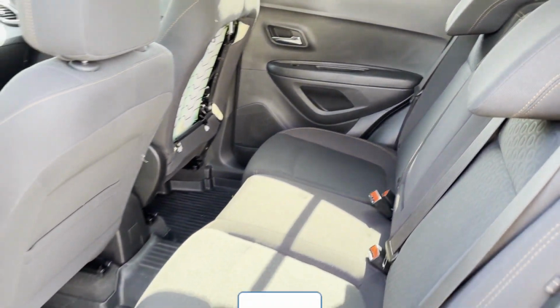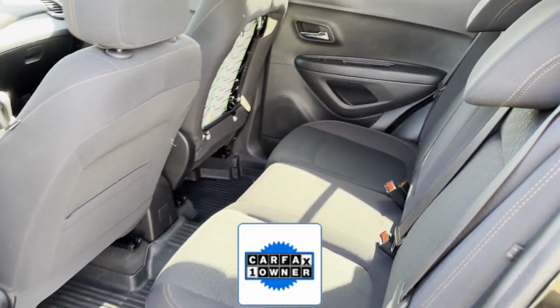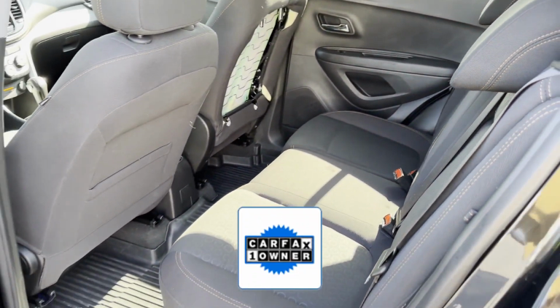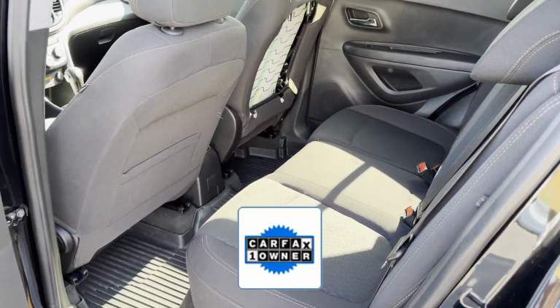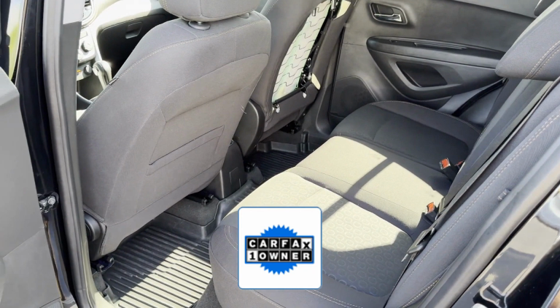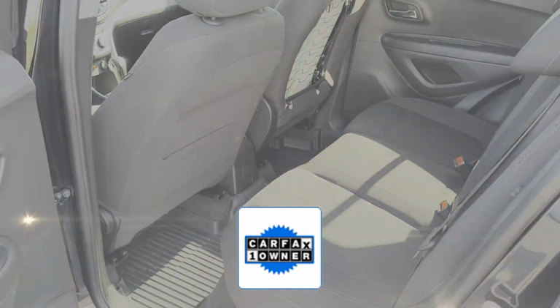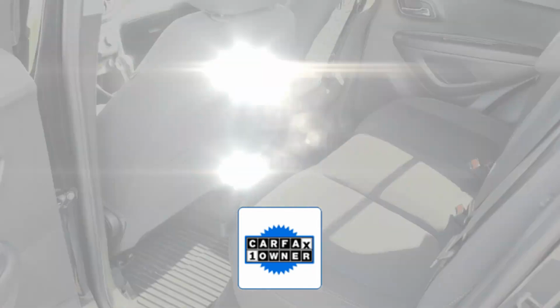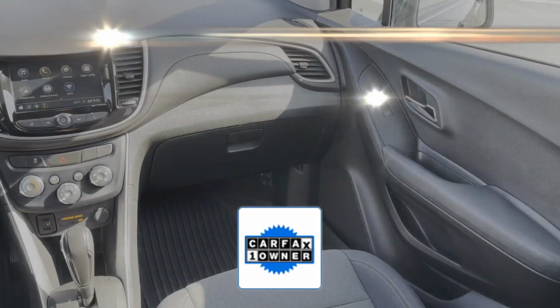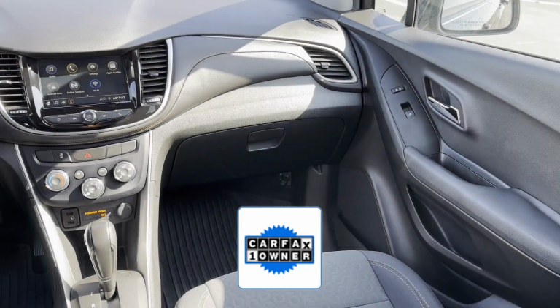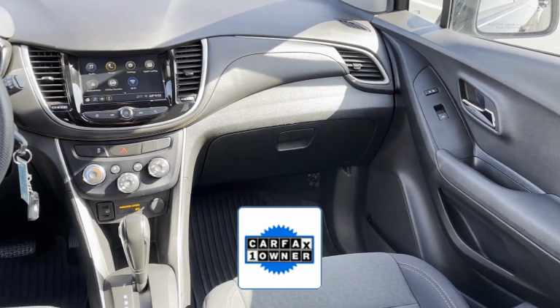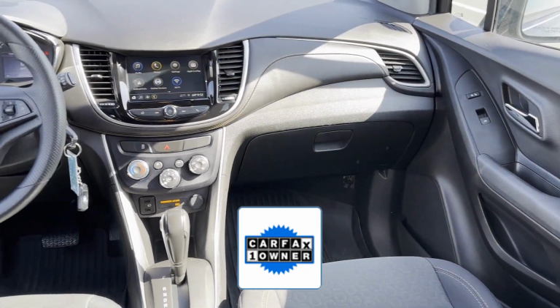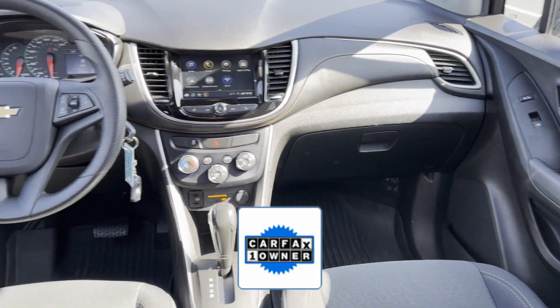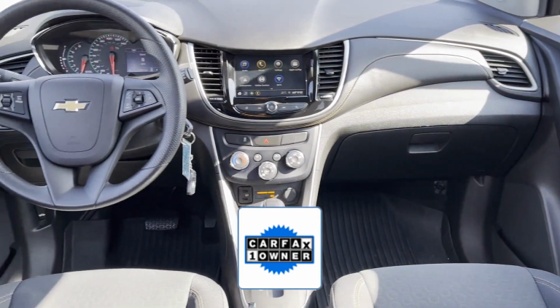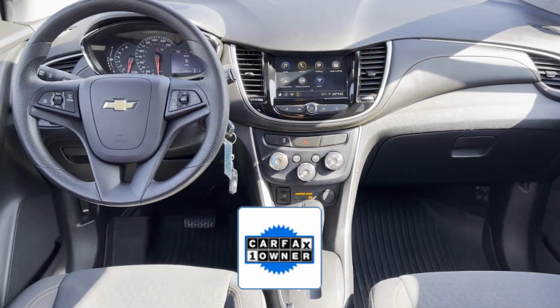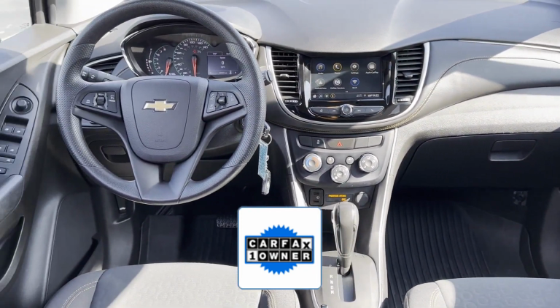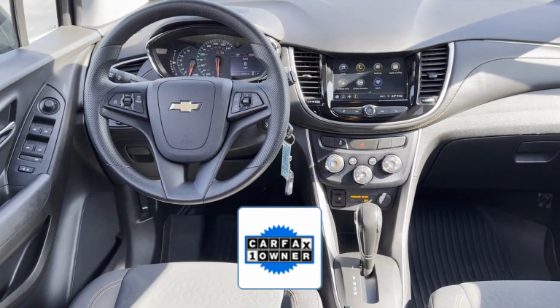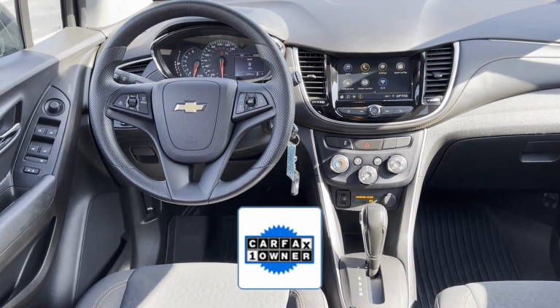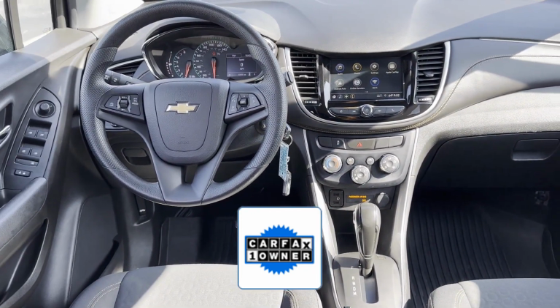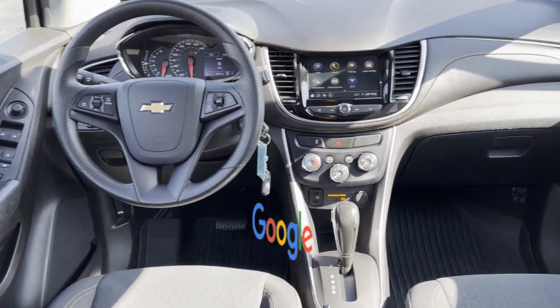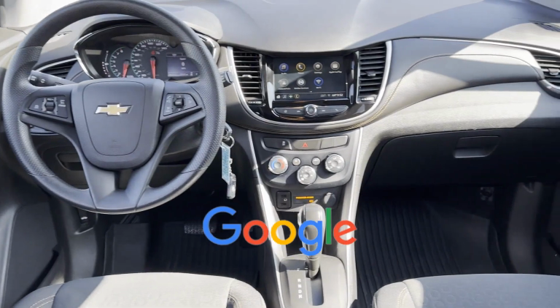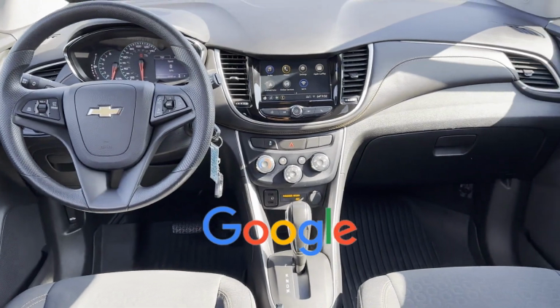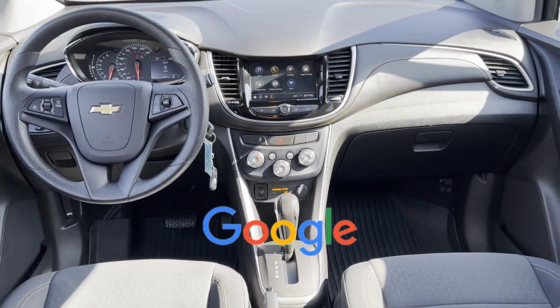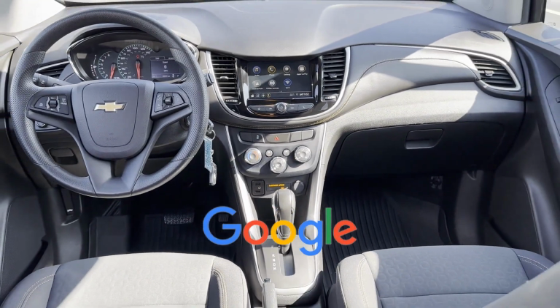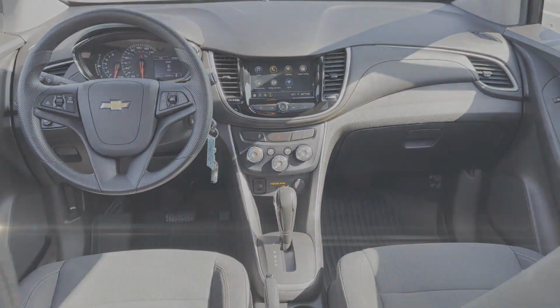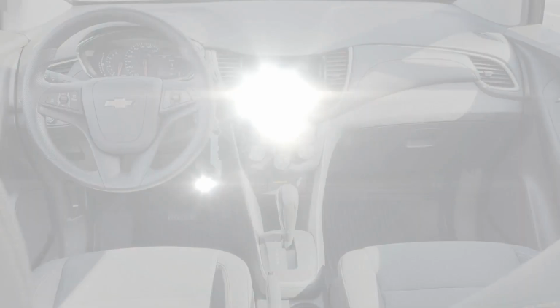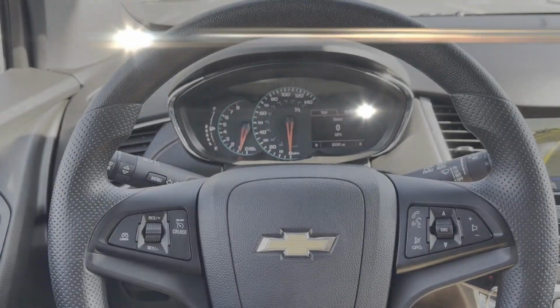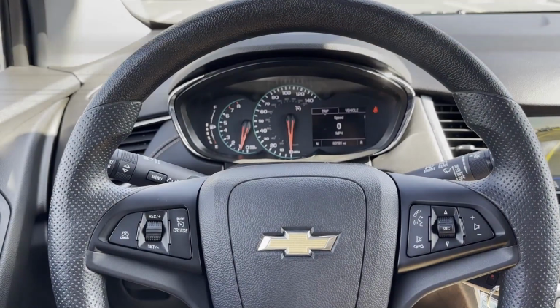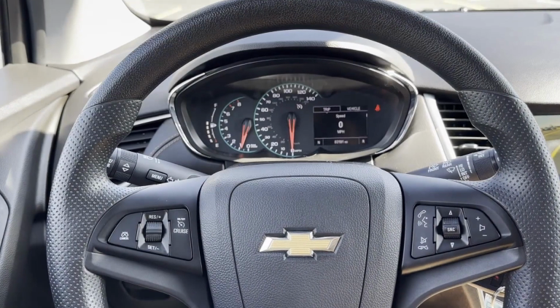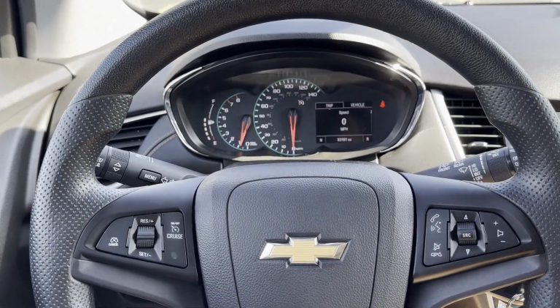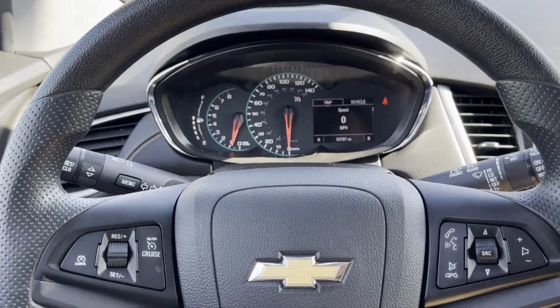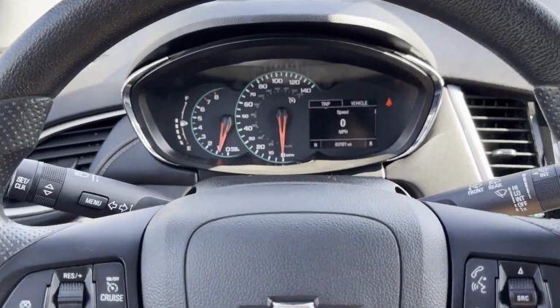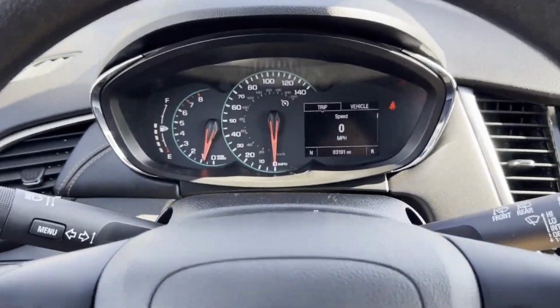As a Carfax one-owner vehicle, enjoy extra advantages such as having less normal wear and tear. This is a top-rated dealer. Experience the difference. Test drive your dream car today.